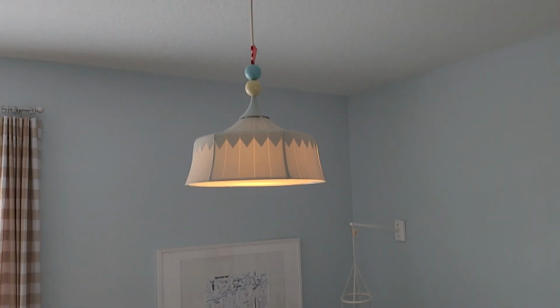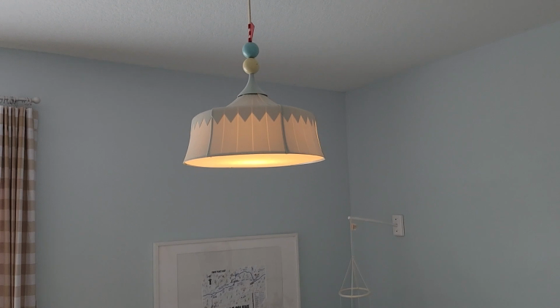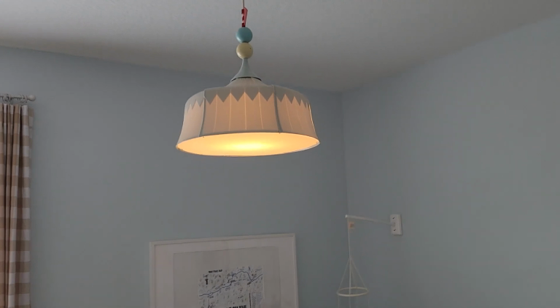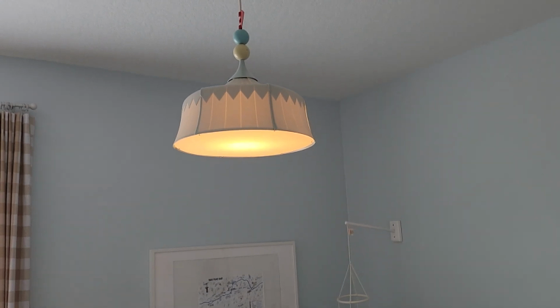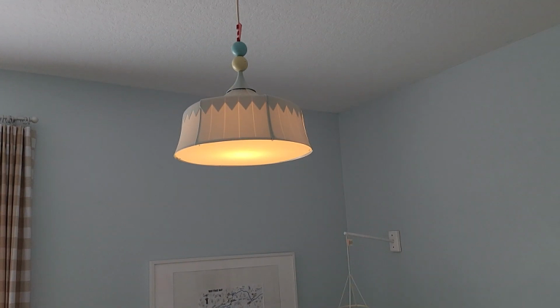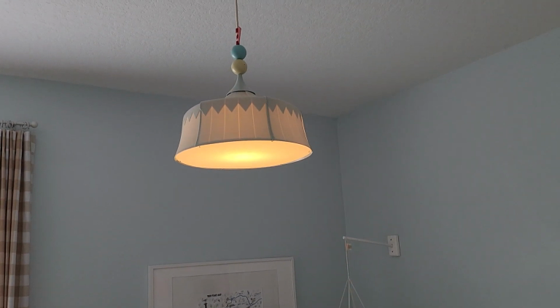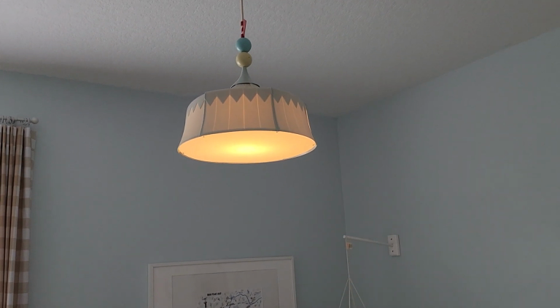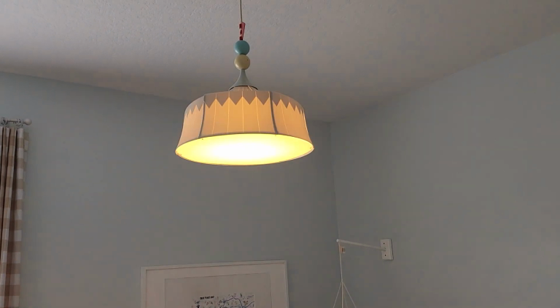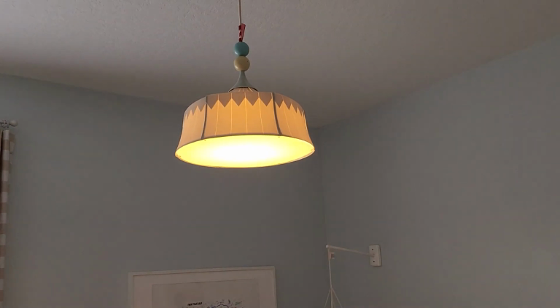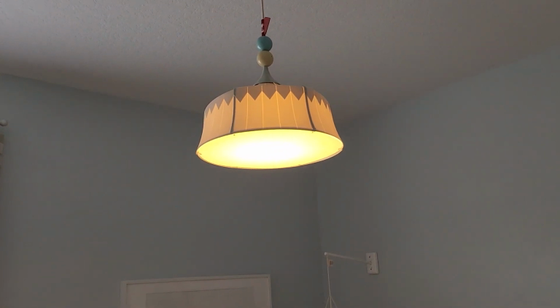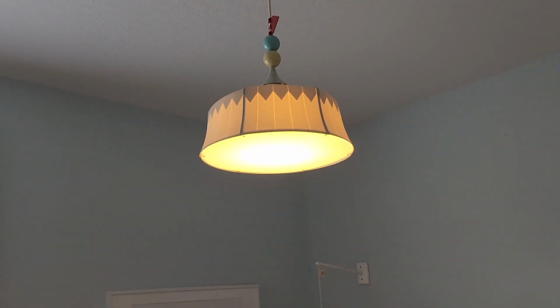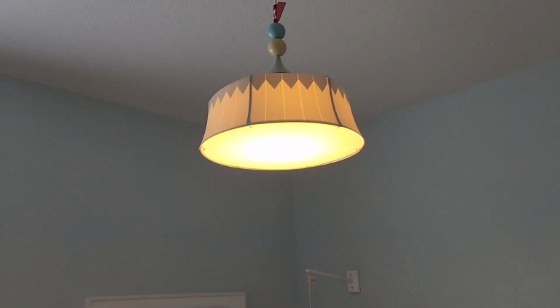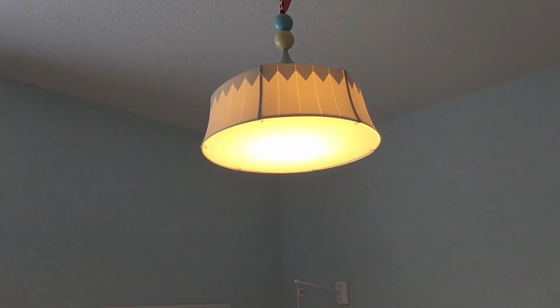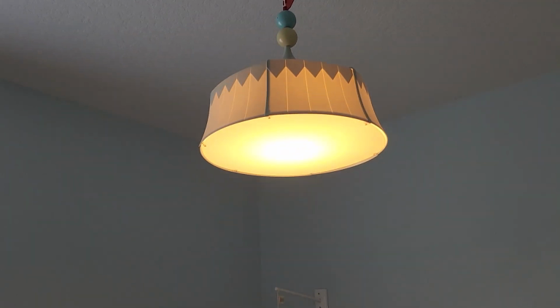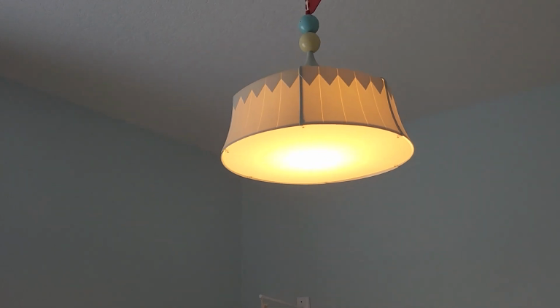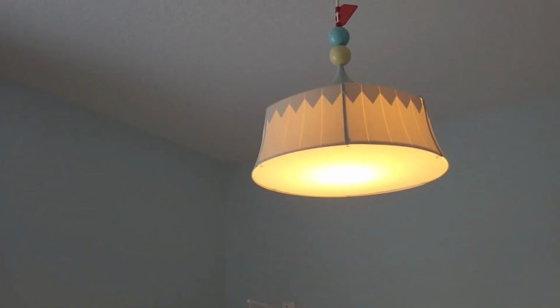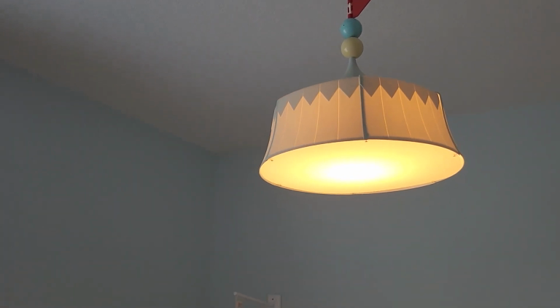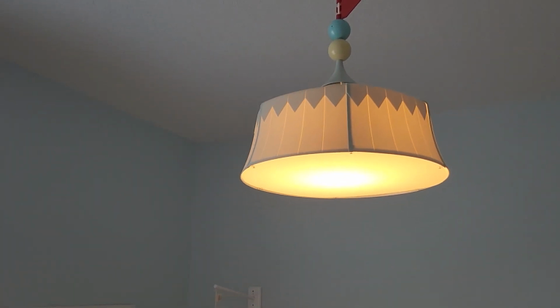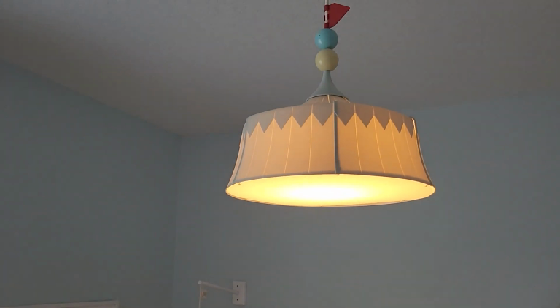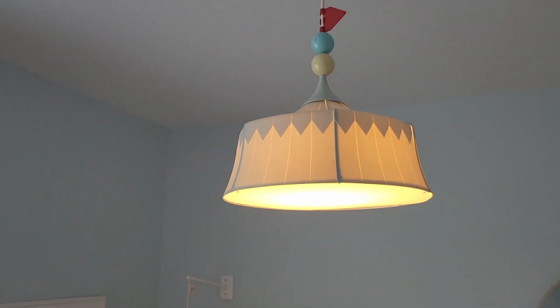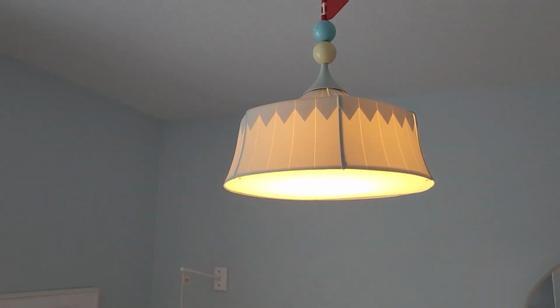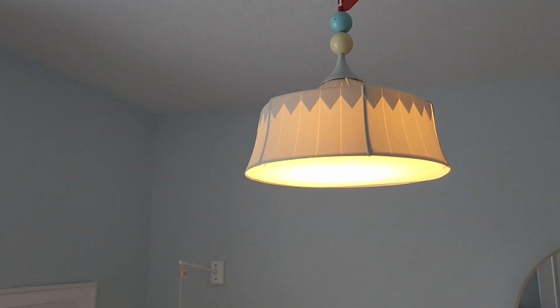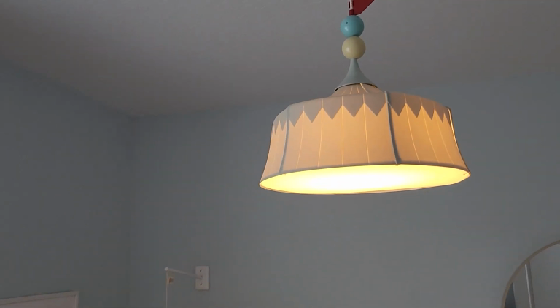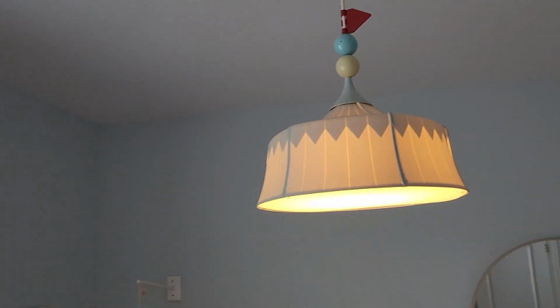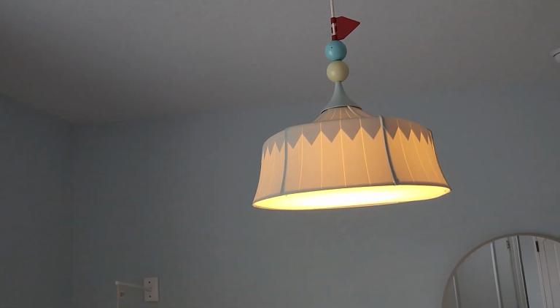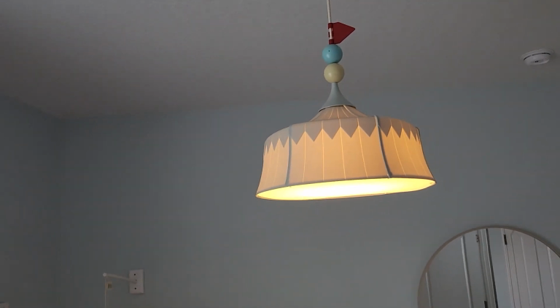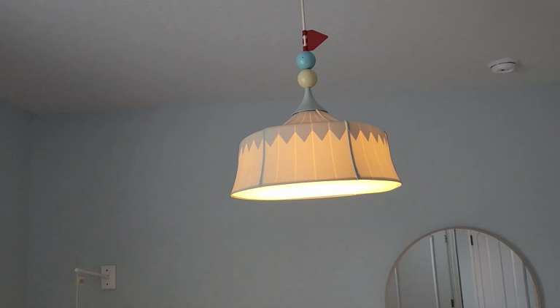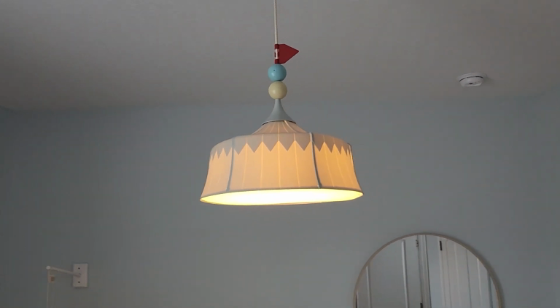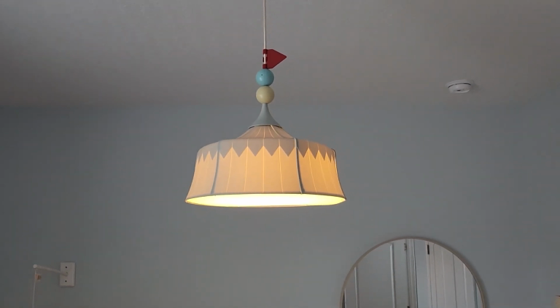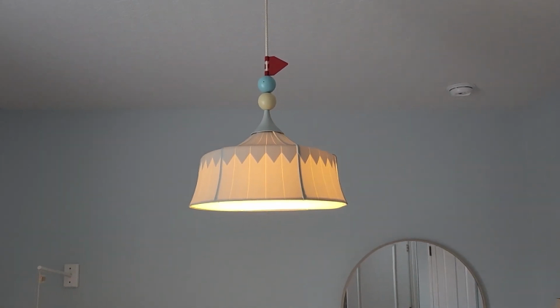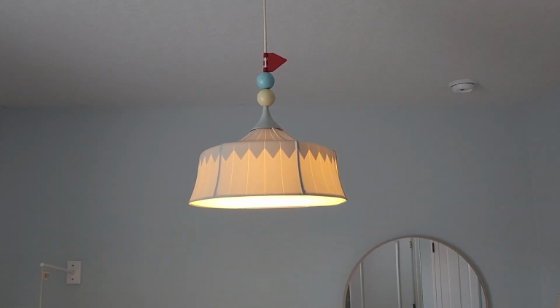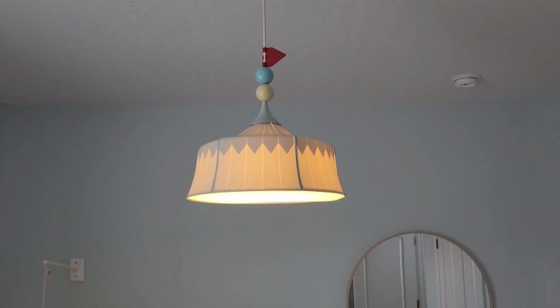You can imagine that there's a whole circuit going on in there. The very top has a flag that you can adjust and move around to whatever angle you would like. It does a pretty good job illuminating the rest of the room.